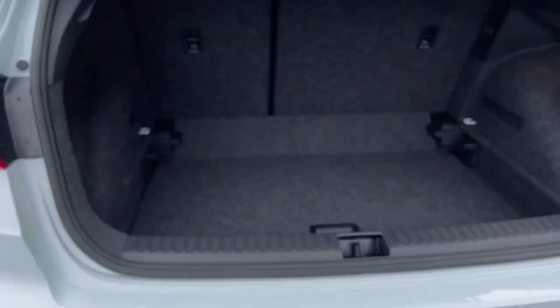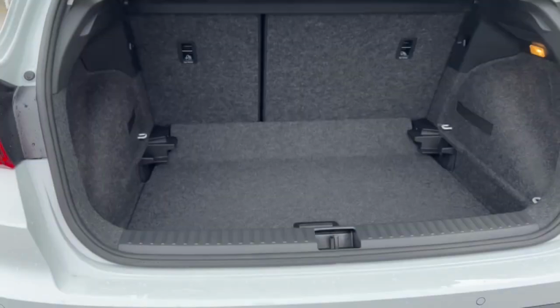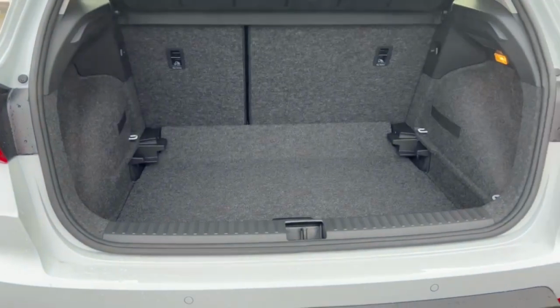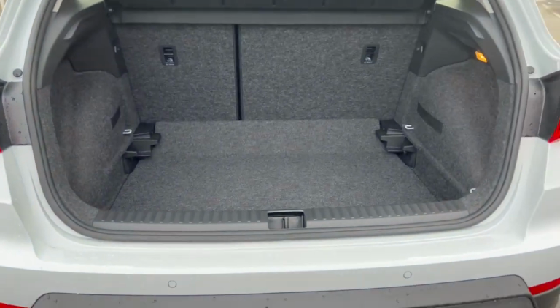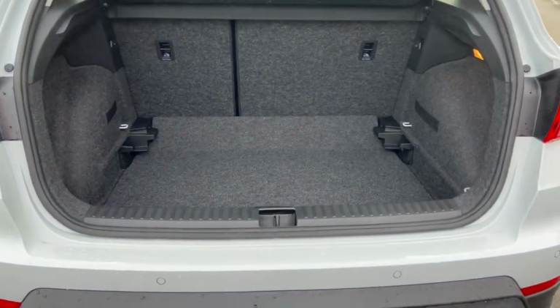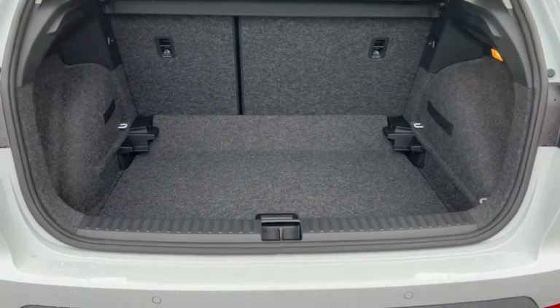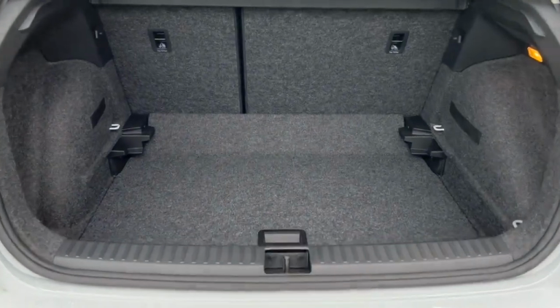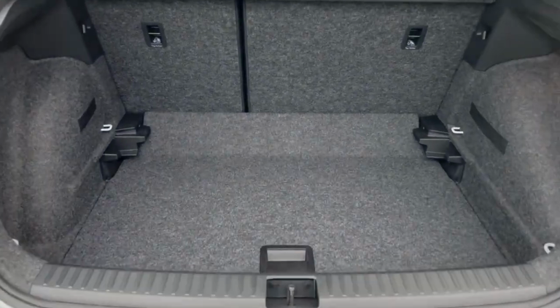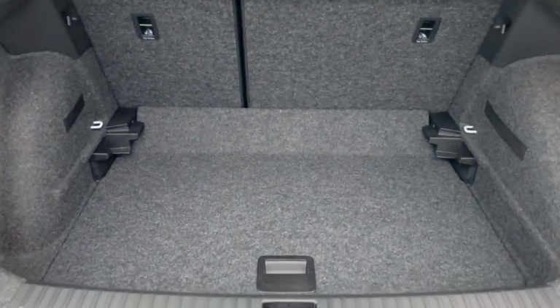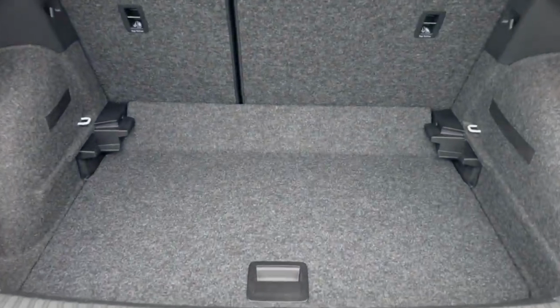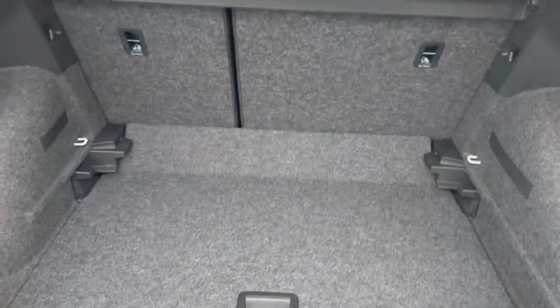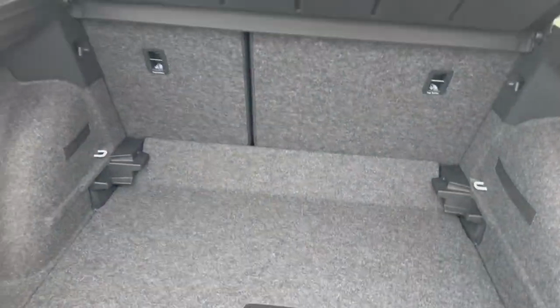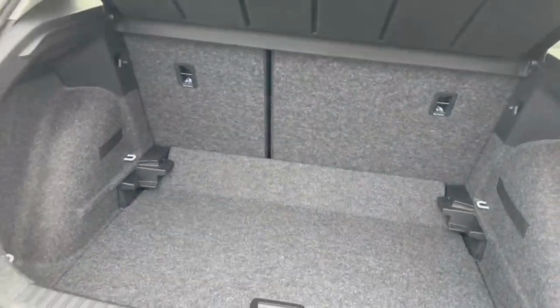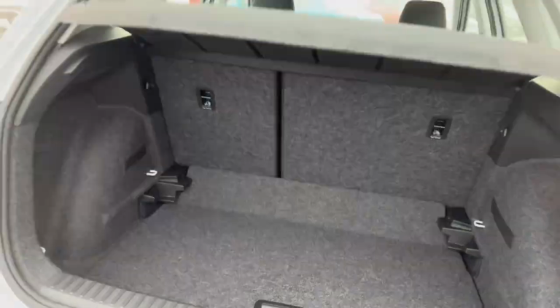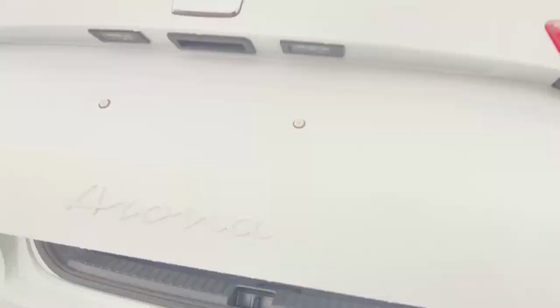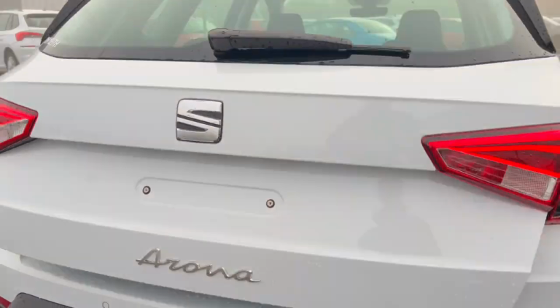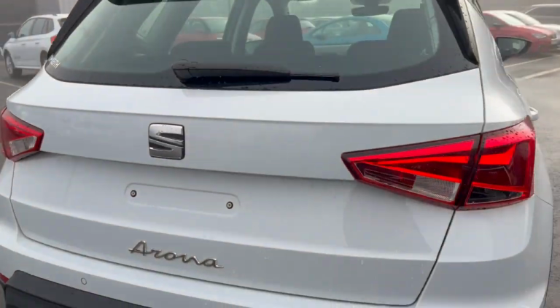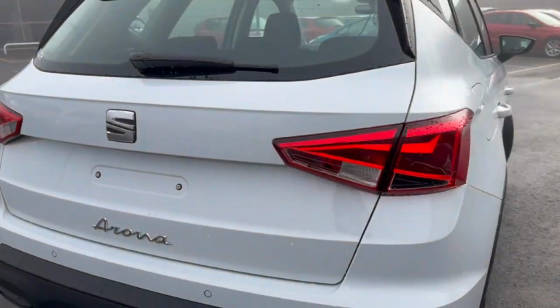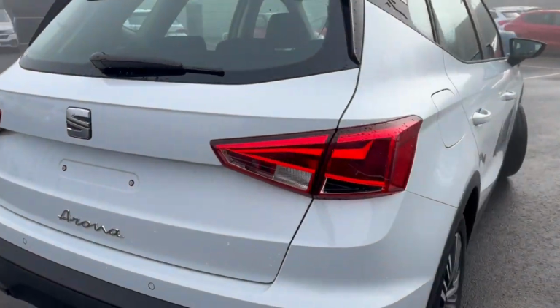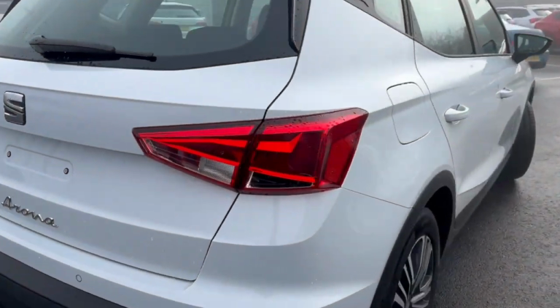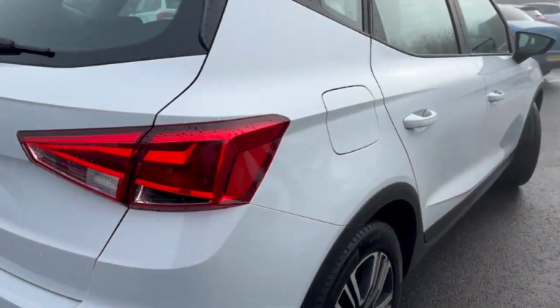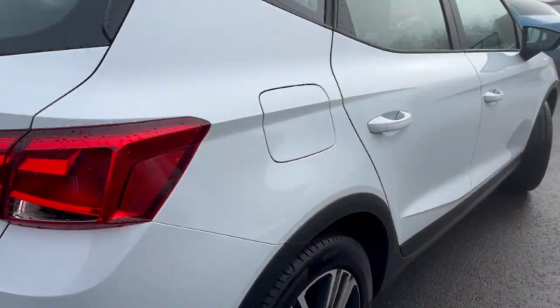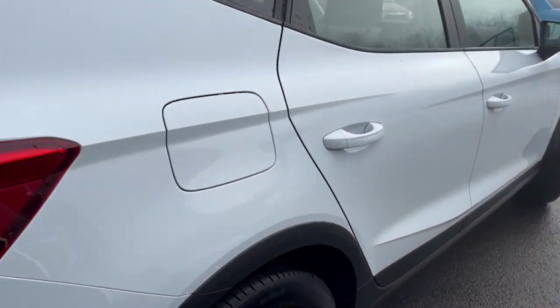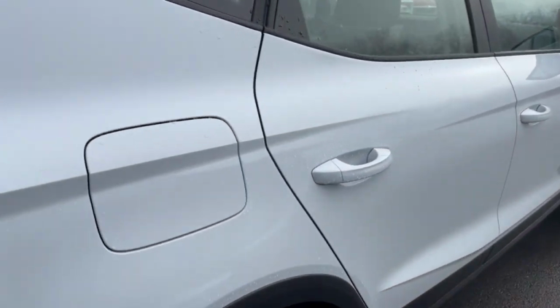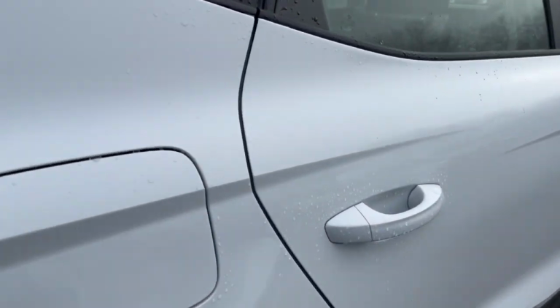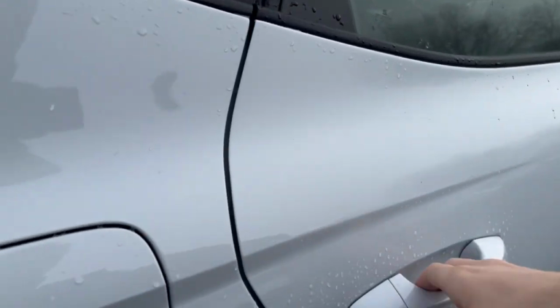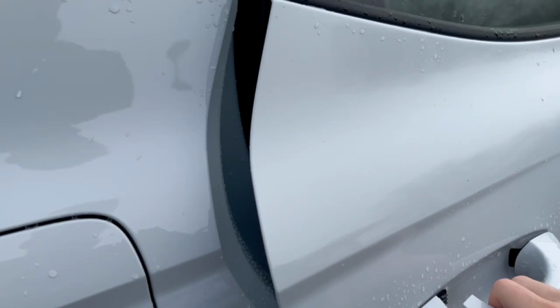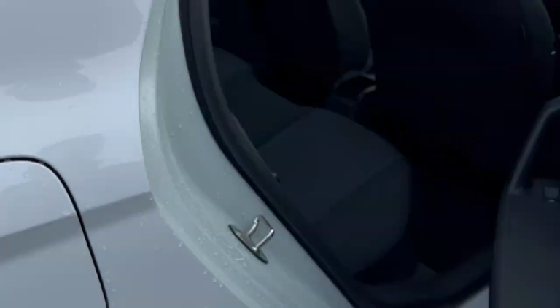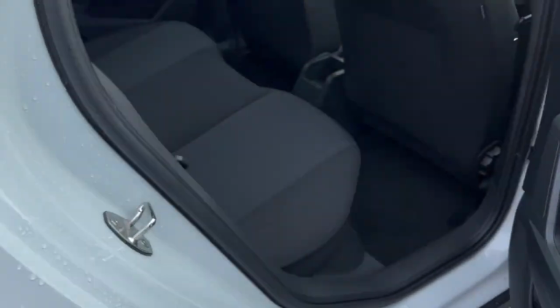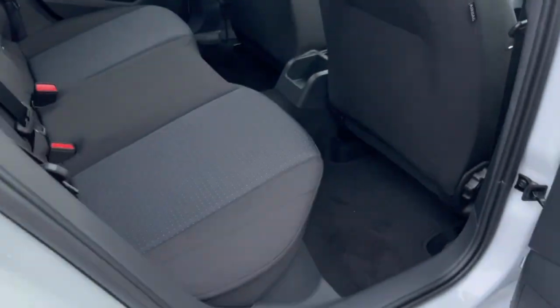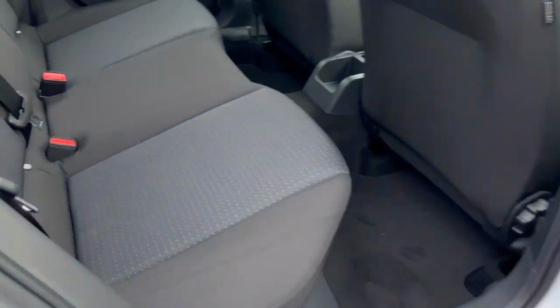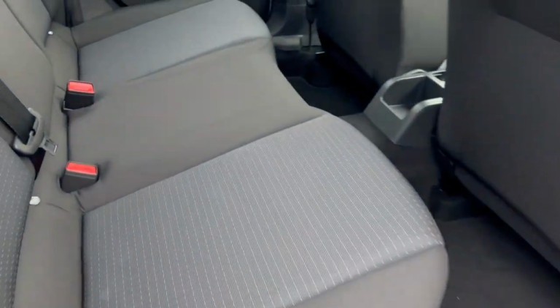So that's a good size boot with a variable boot floor. It has a cloth interior.